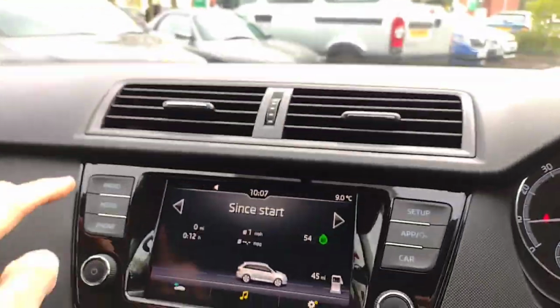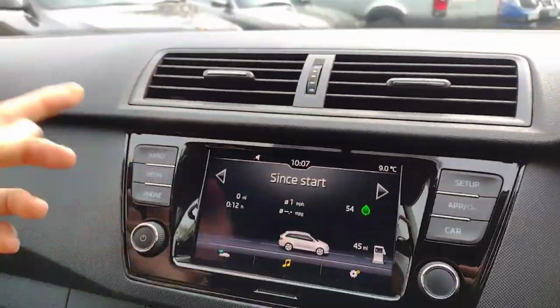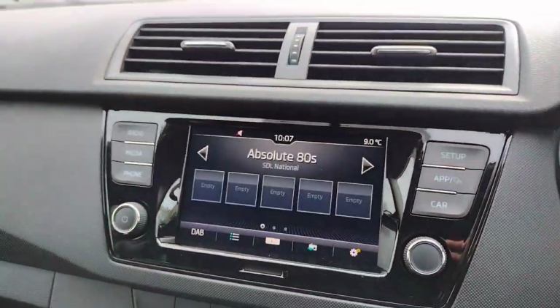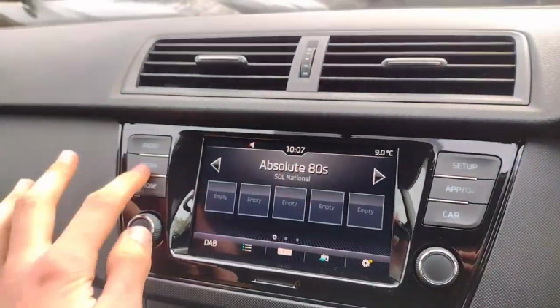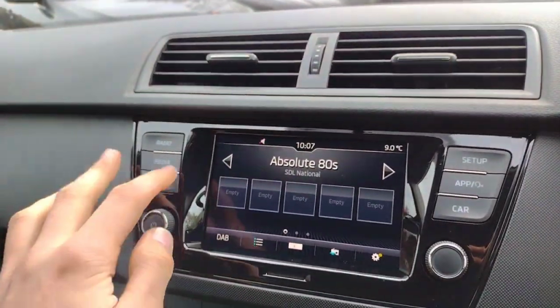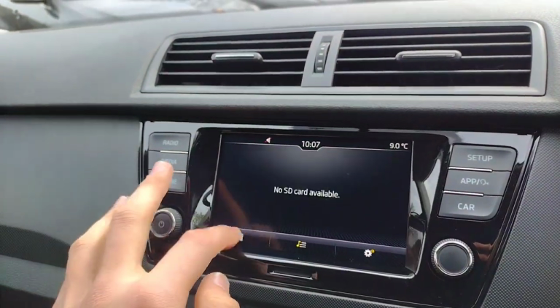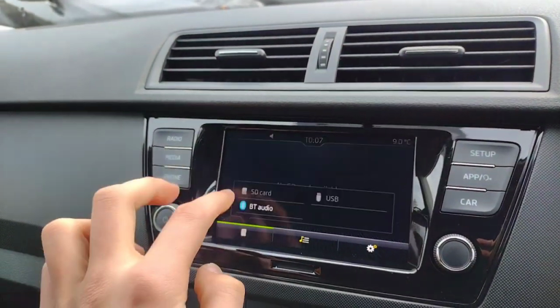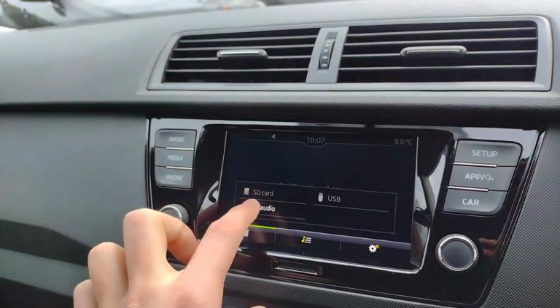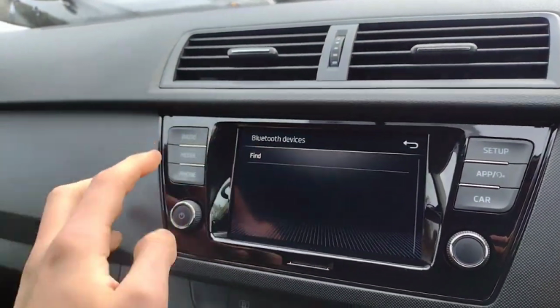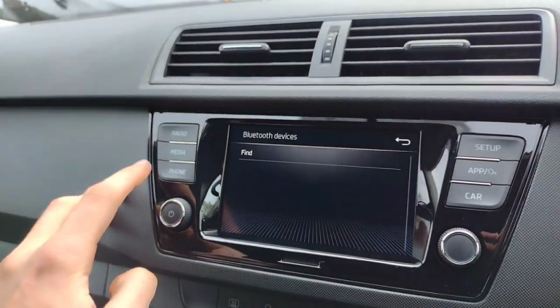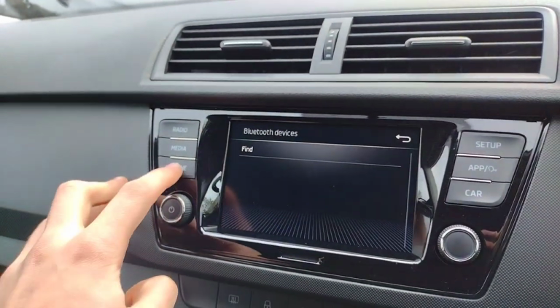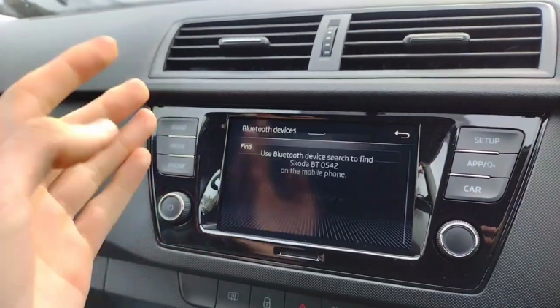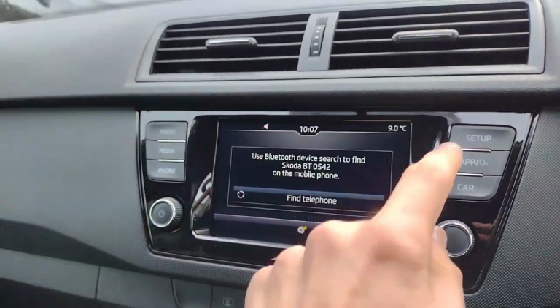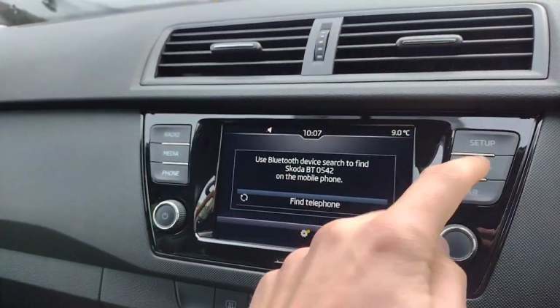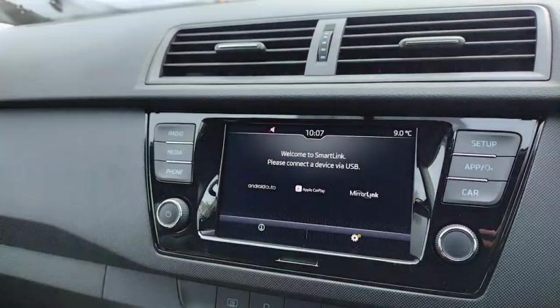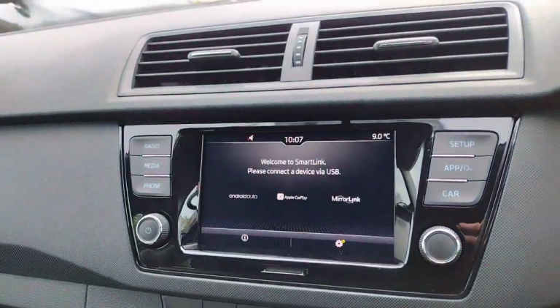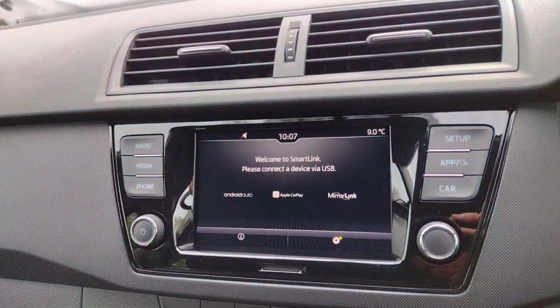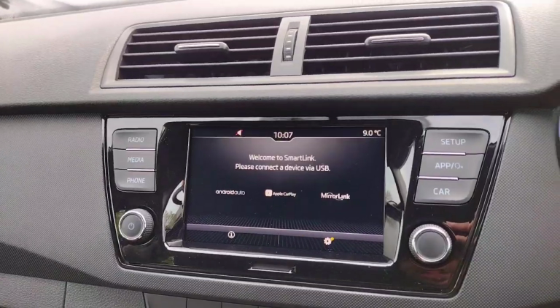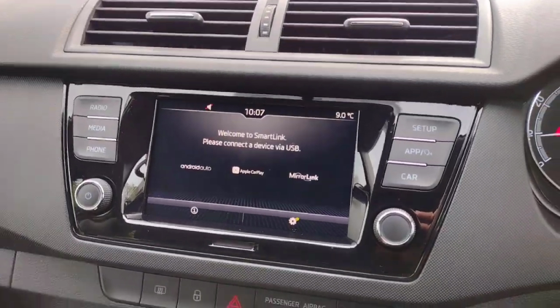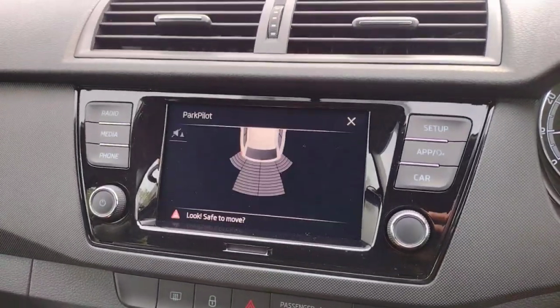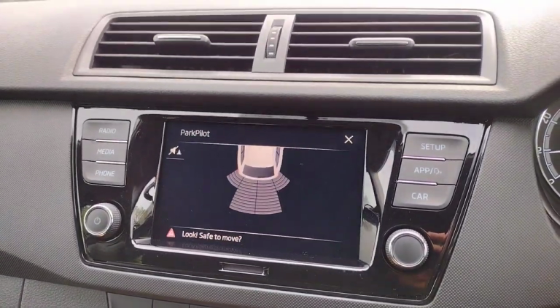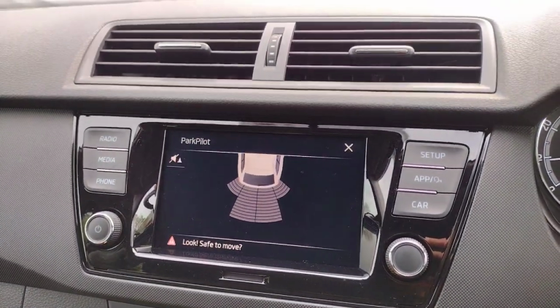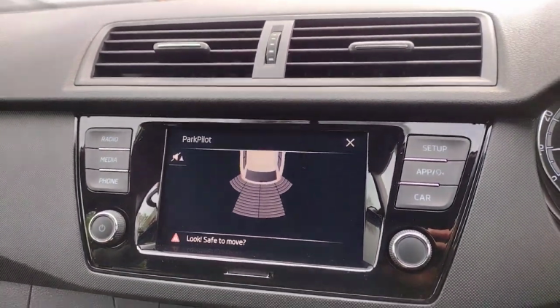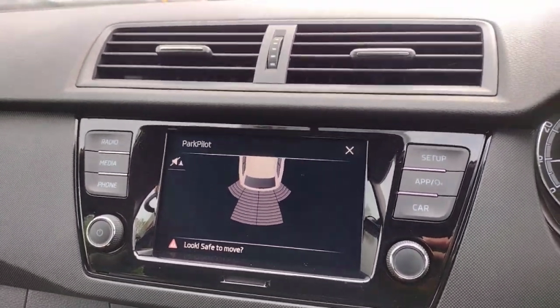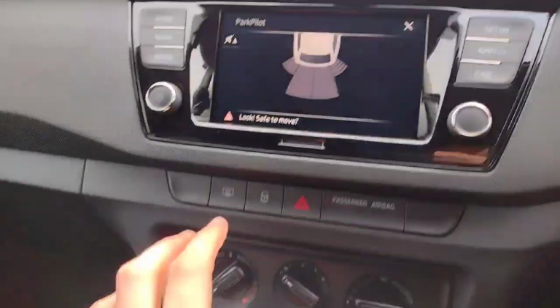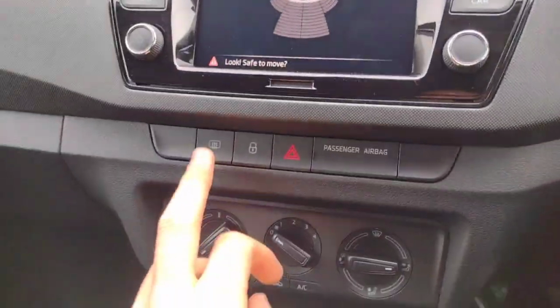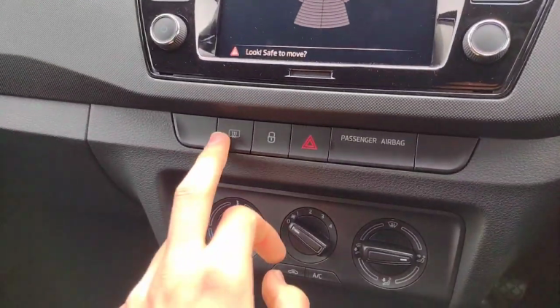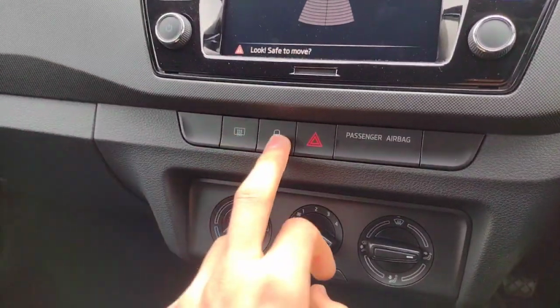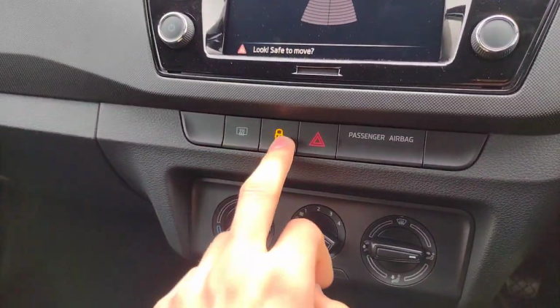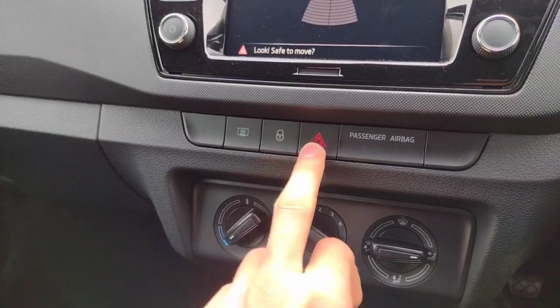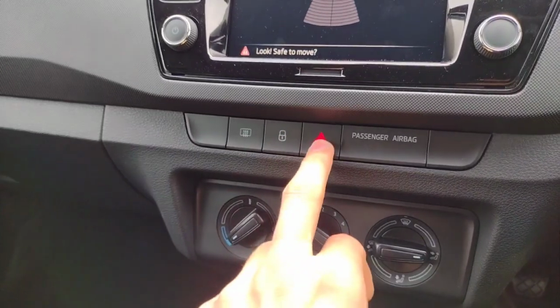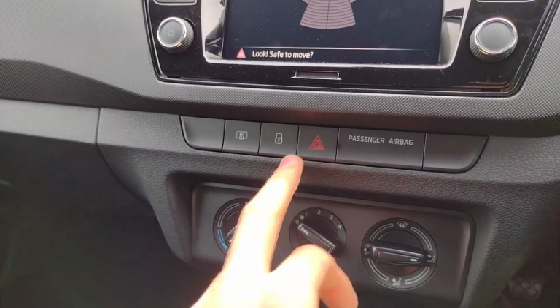On the infotainment you've got radio and Bluetooth connectivity with SD card connectivity as well. Phone connectivity, Apple CarPlay and Android Auto. Reverse parking sensors as well.